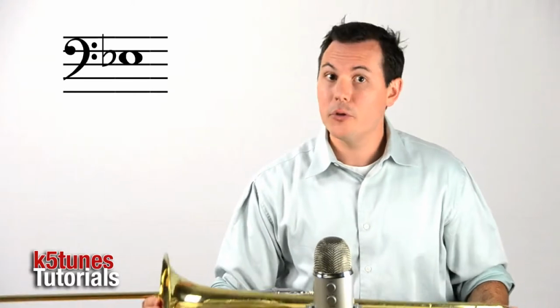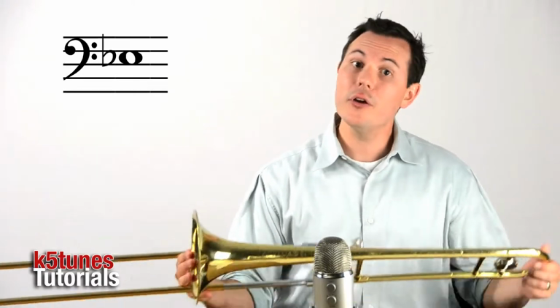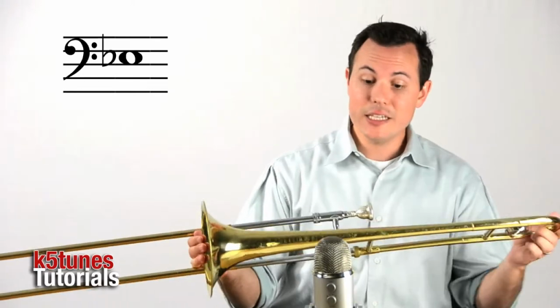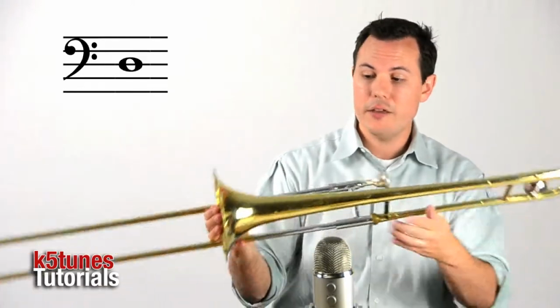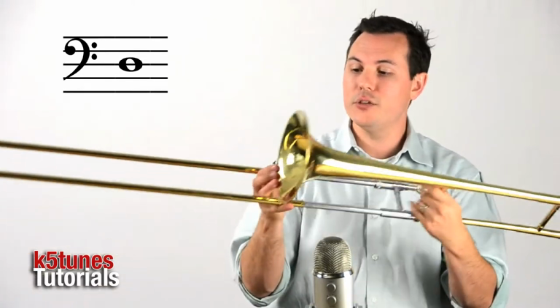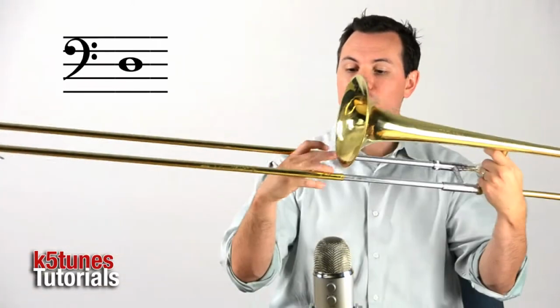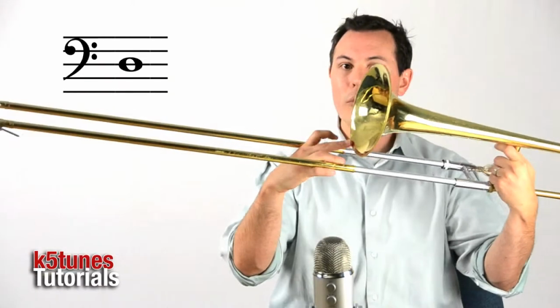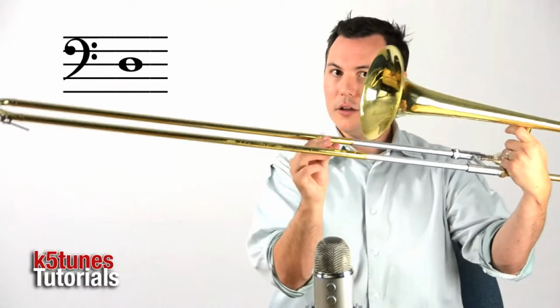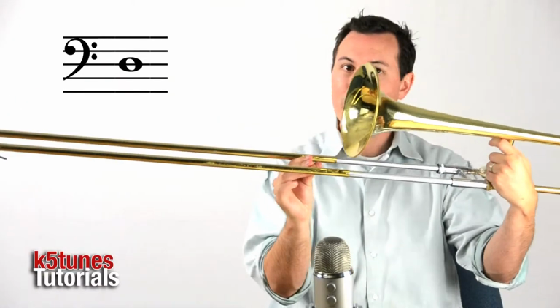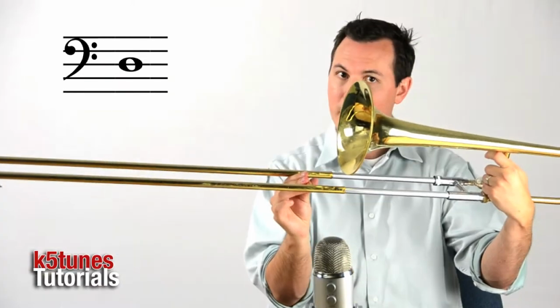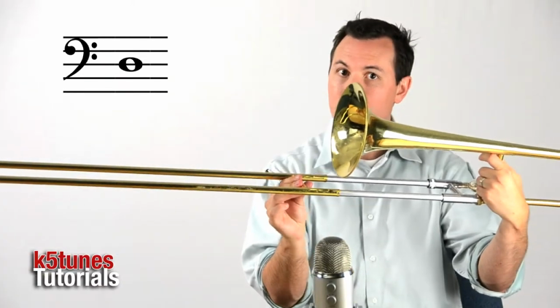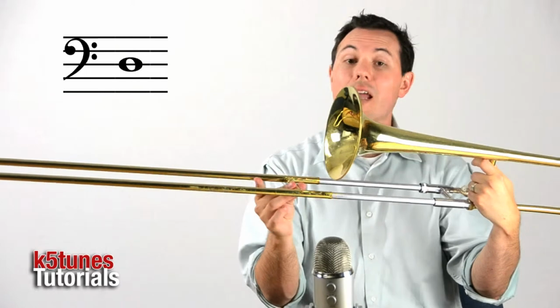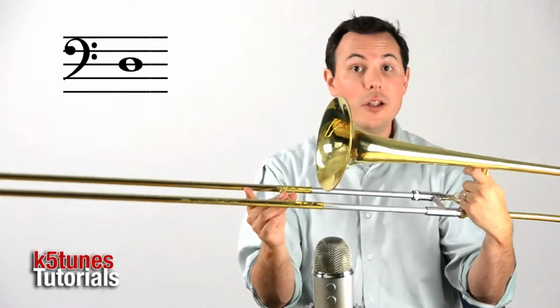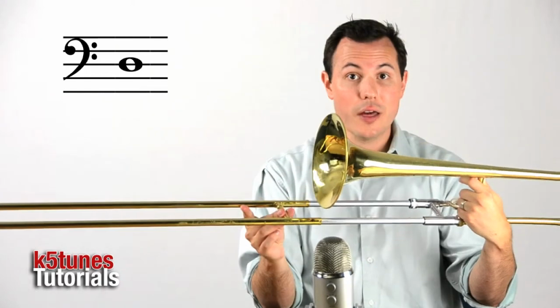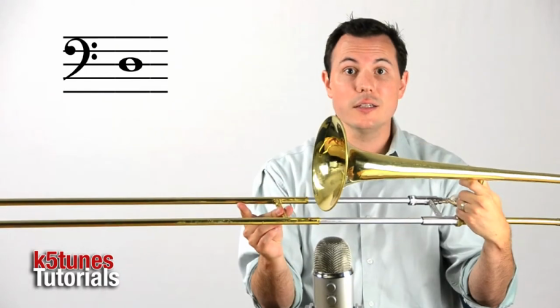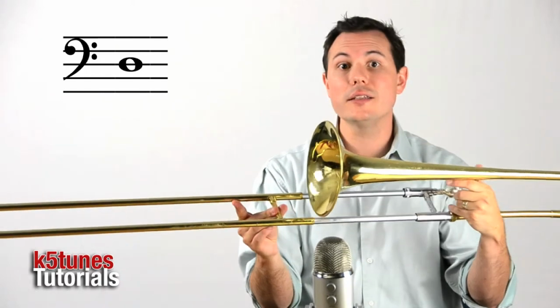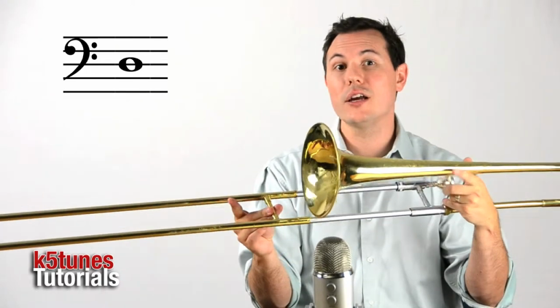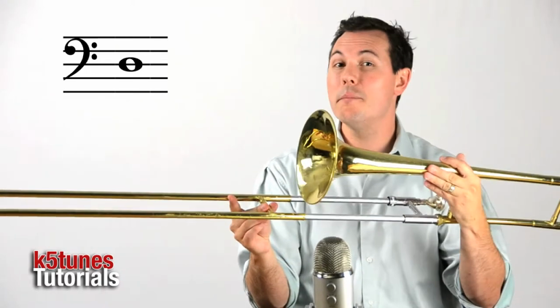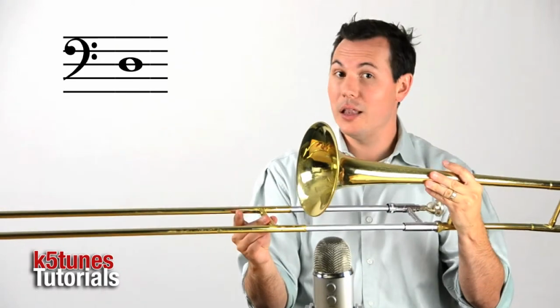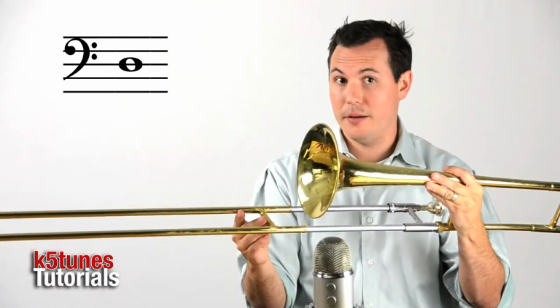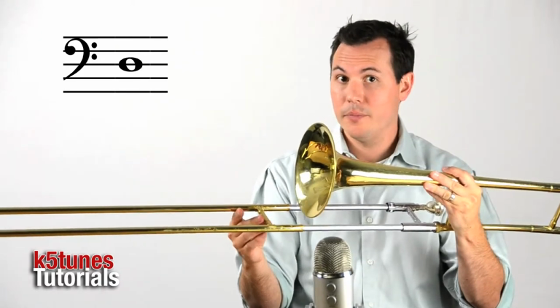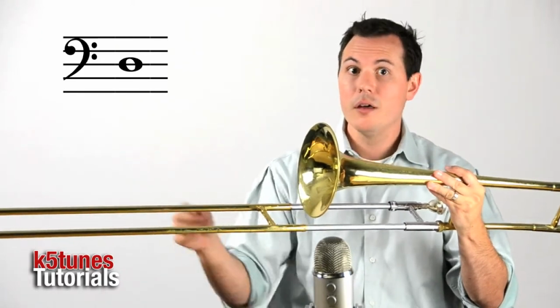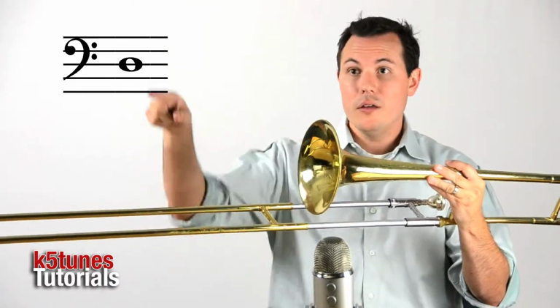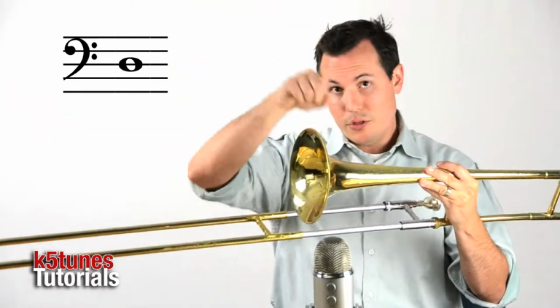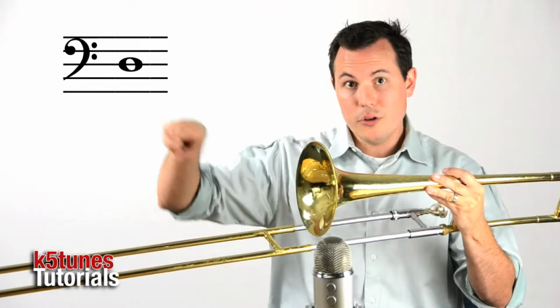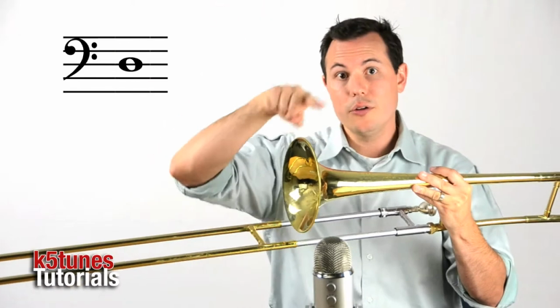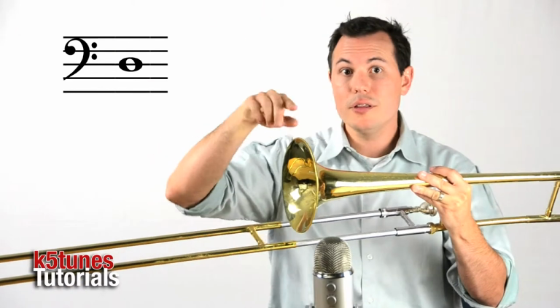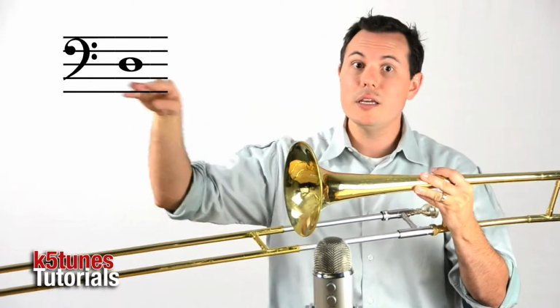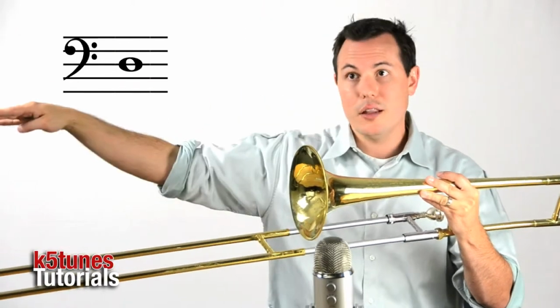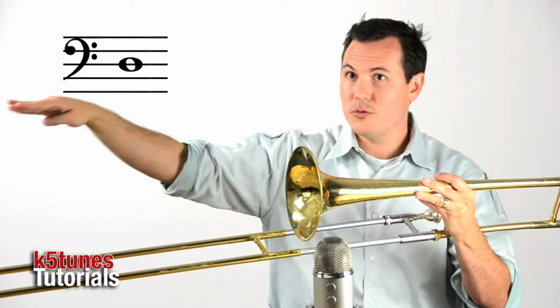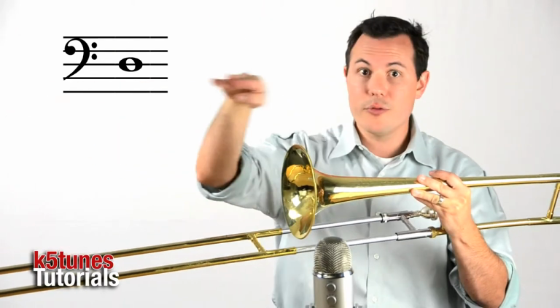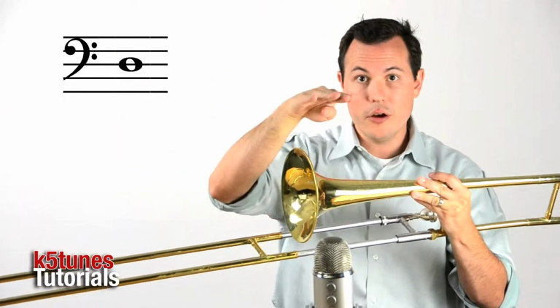You already know the D. The D is position 4, a little bit past the bell, and if you look at that, it's actually on the middle line. With the circle of the whole note, the D — the line goes right through the note.